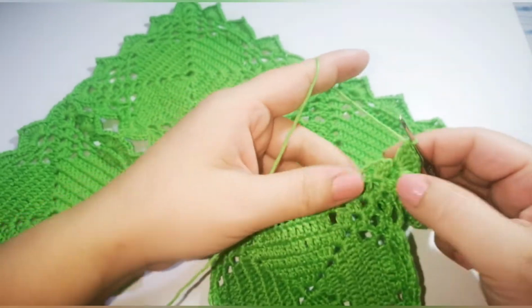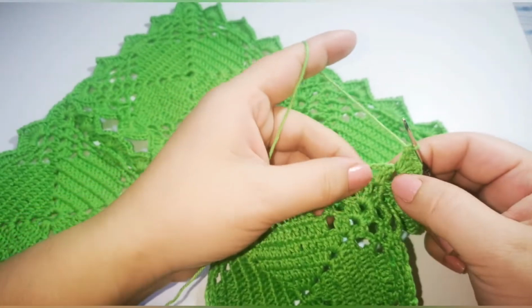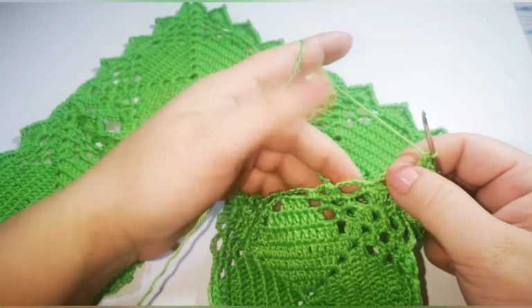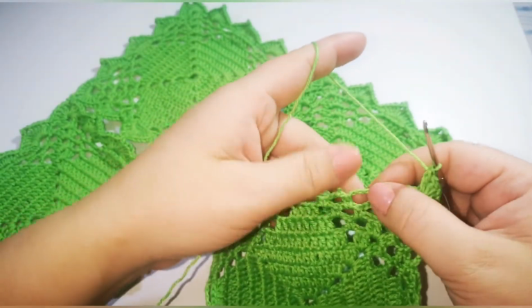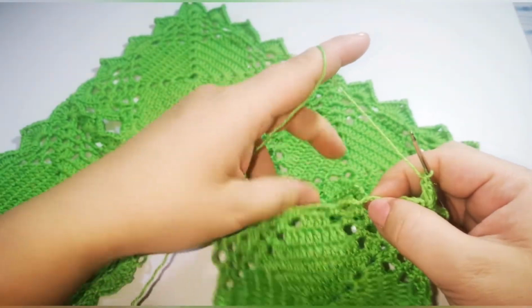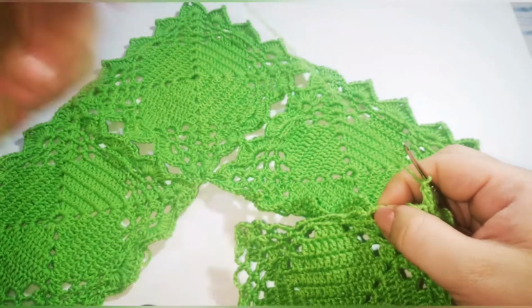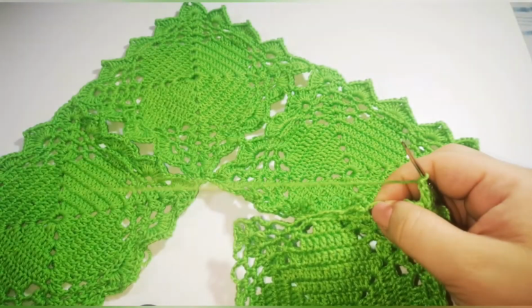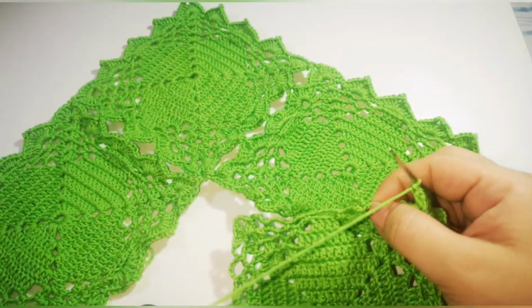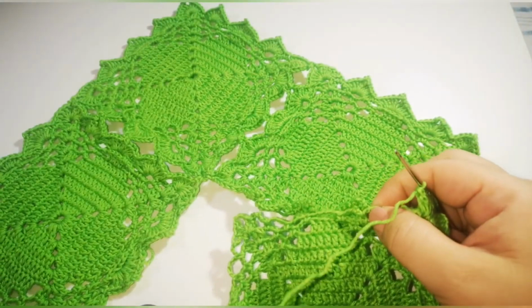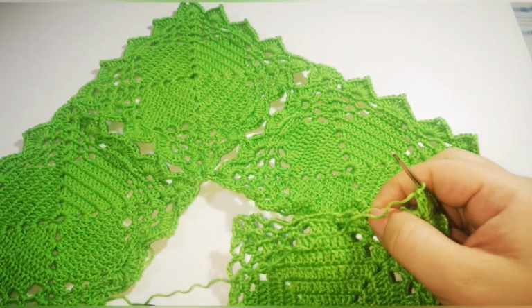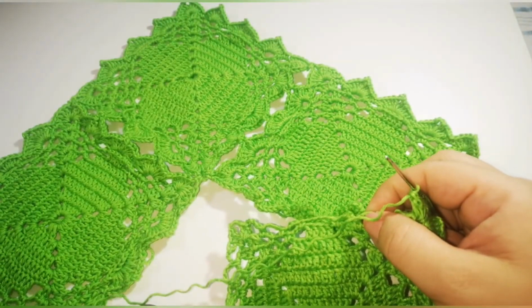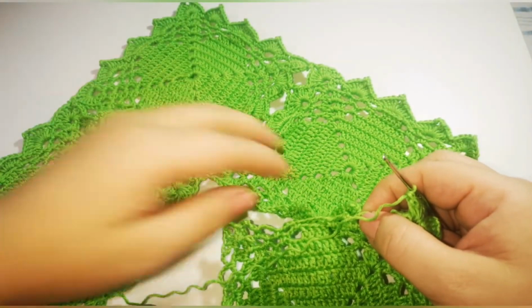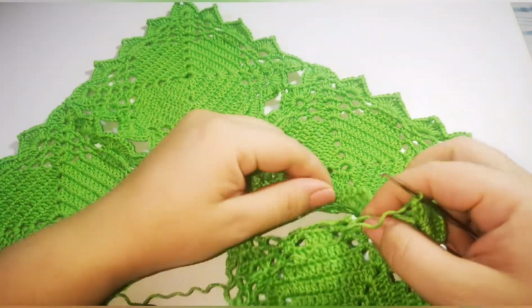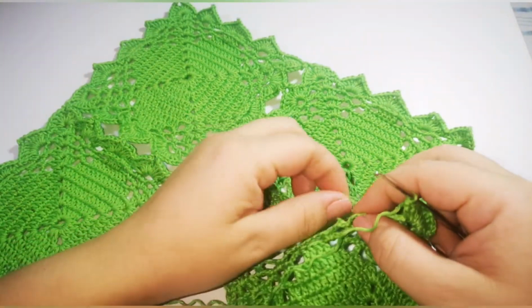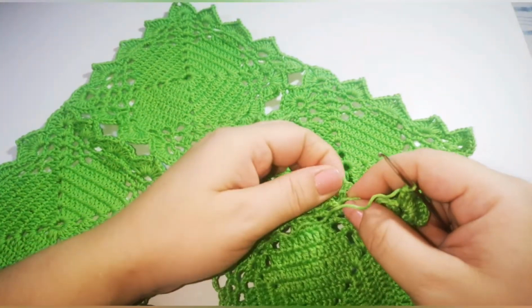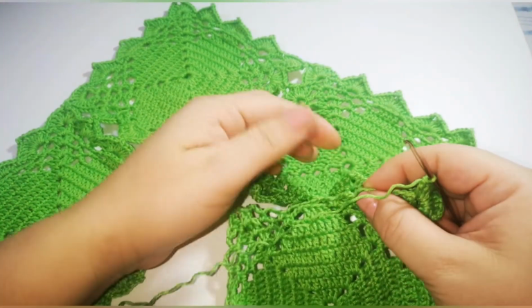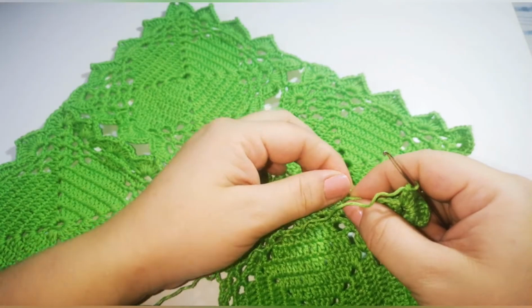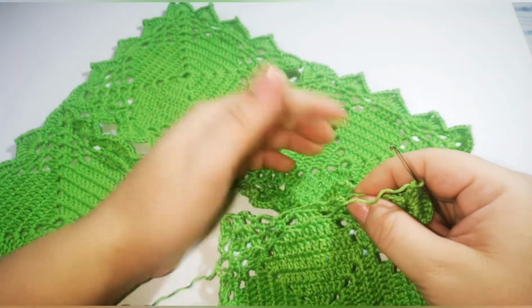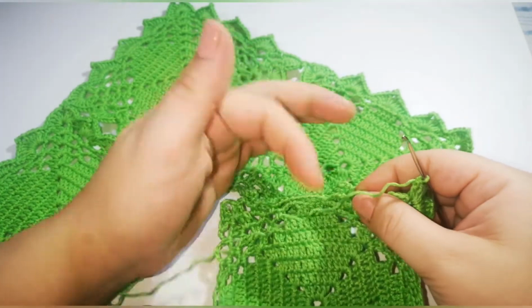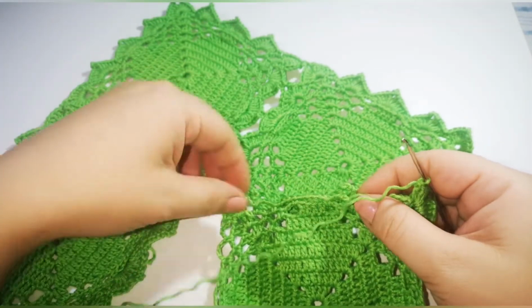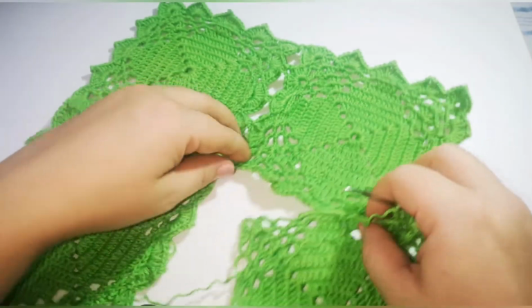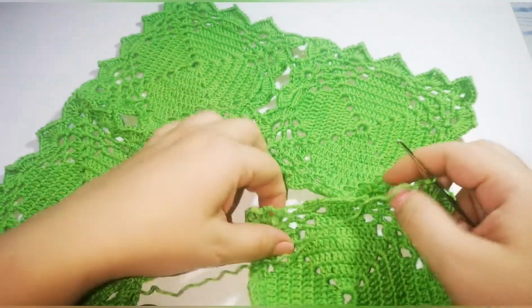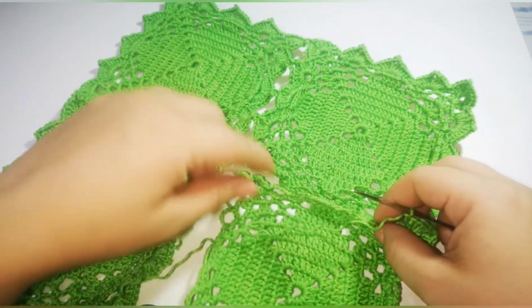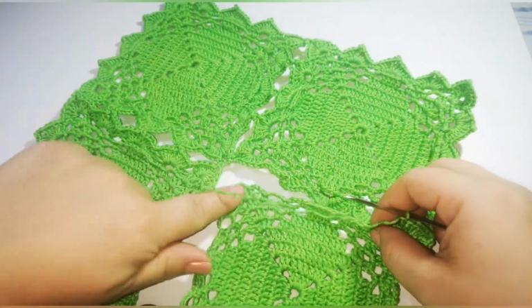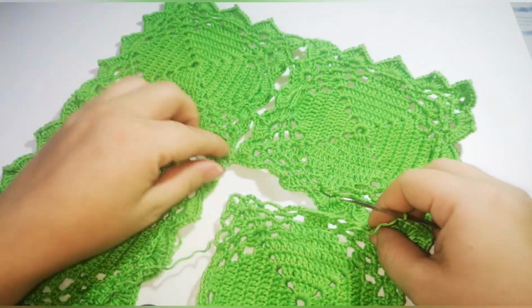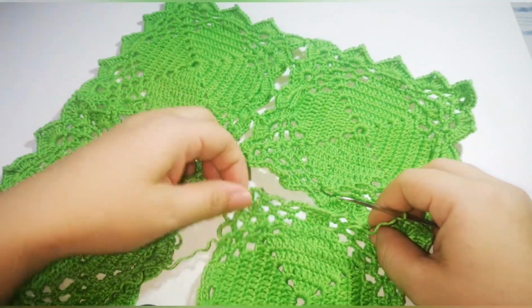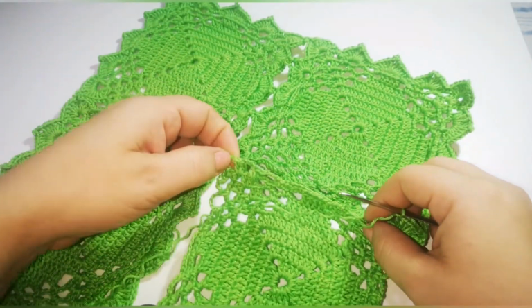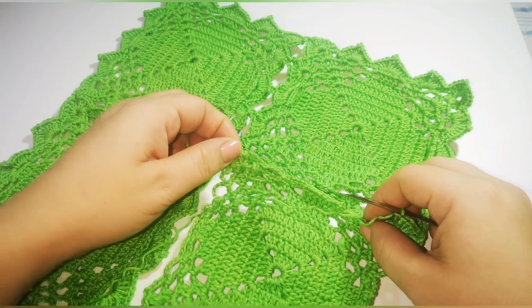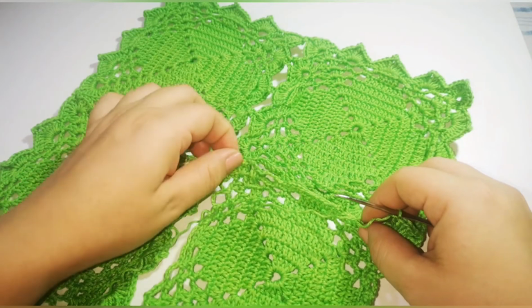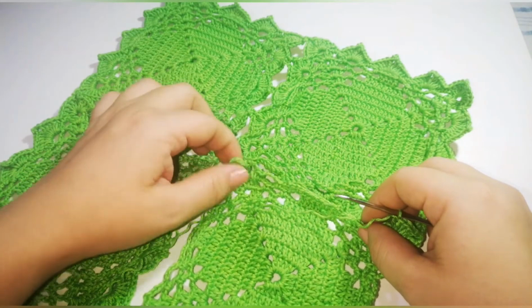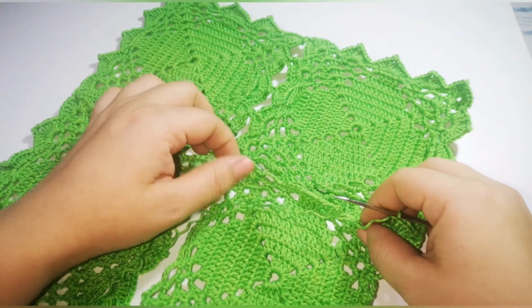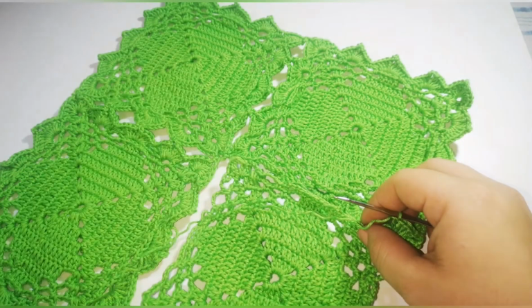Then you're going to skip one, do the same: five double crochet, chain 1, take the other part, do a slip stitch, chain 1, then again five double crochet. You're going to work like this until you come to the last corner, and I'm going to tell you what to do.